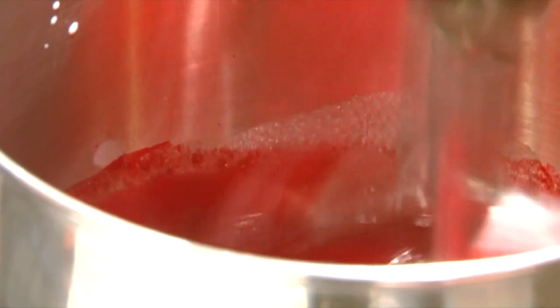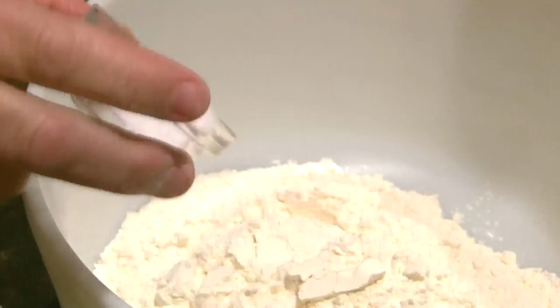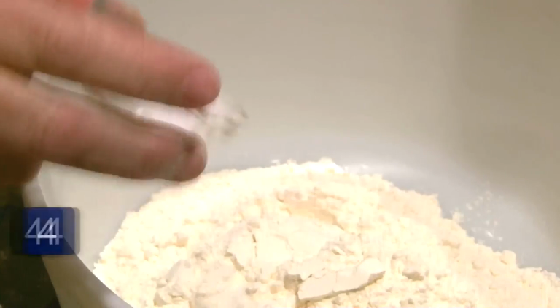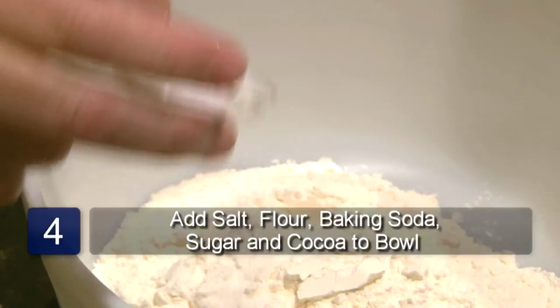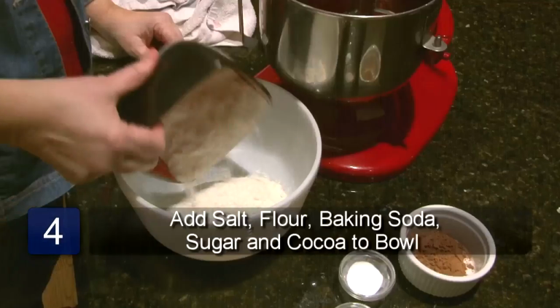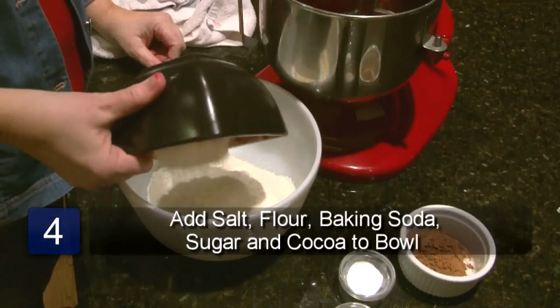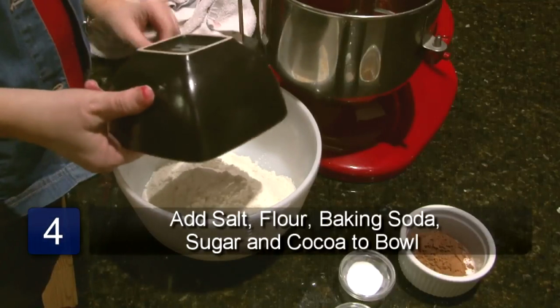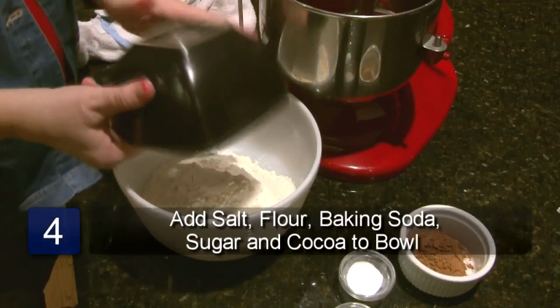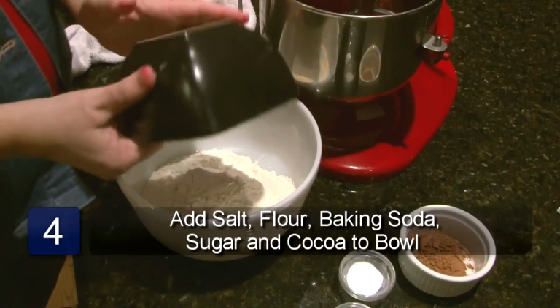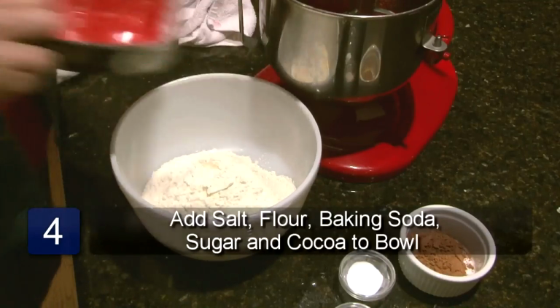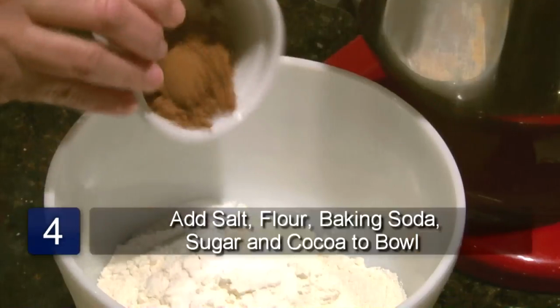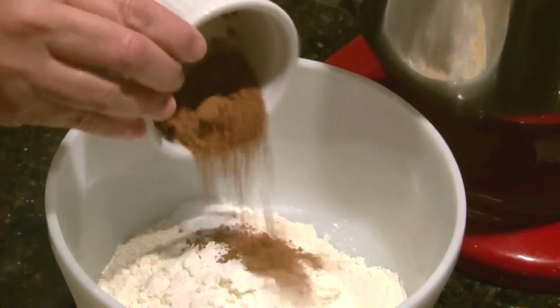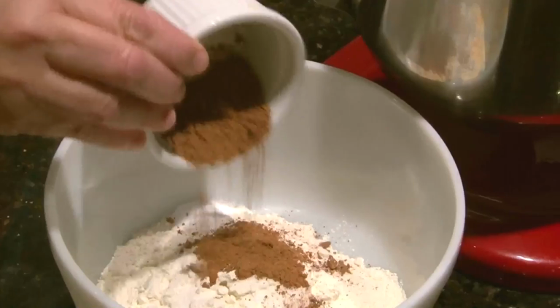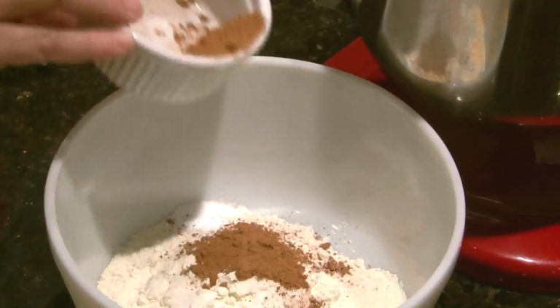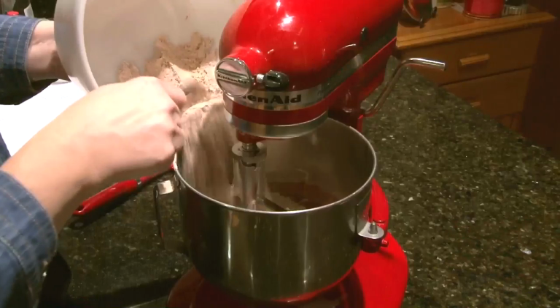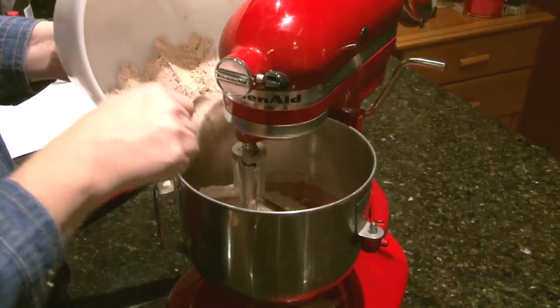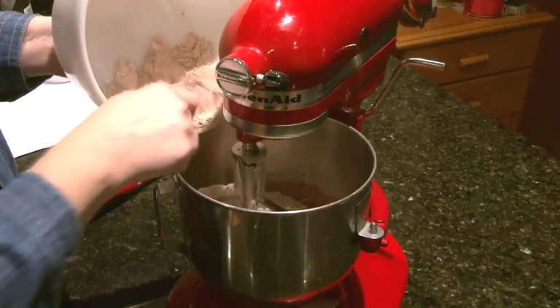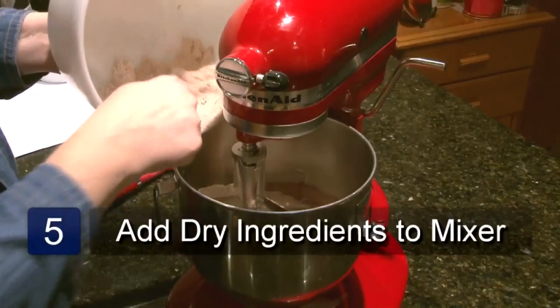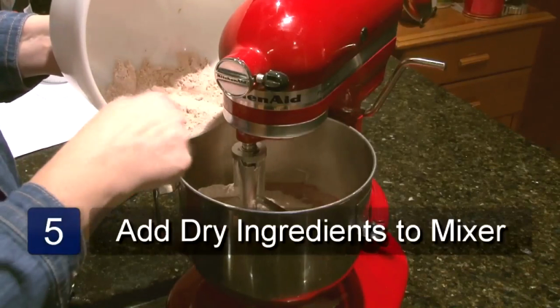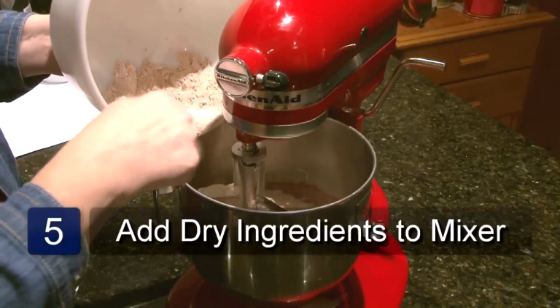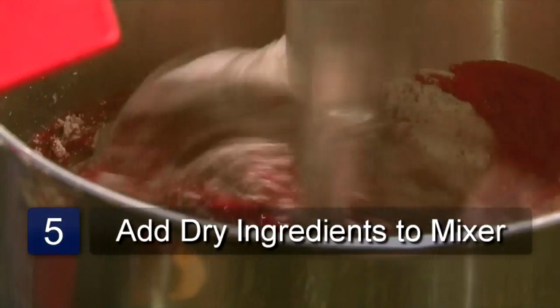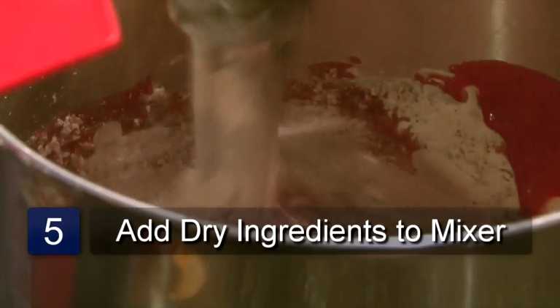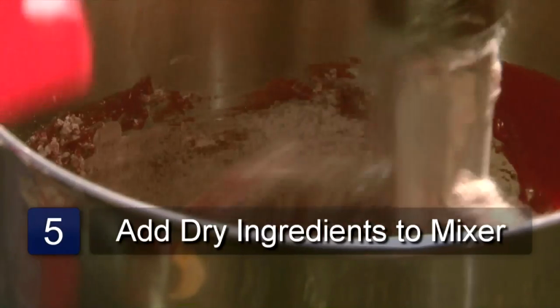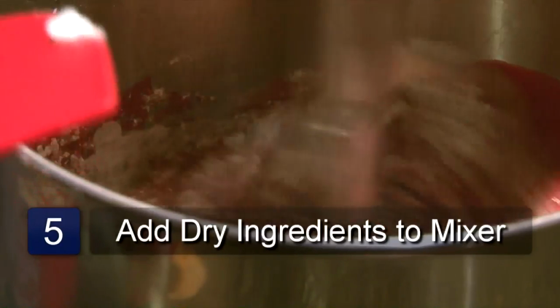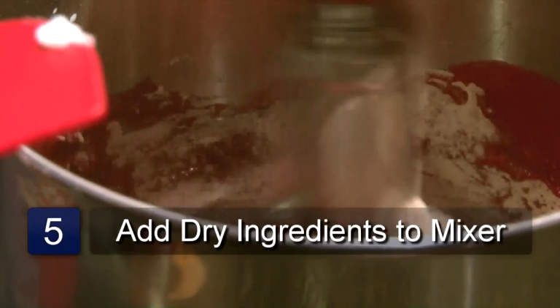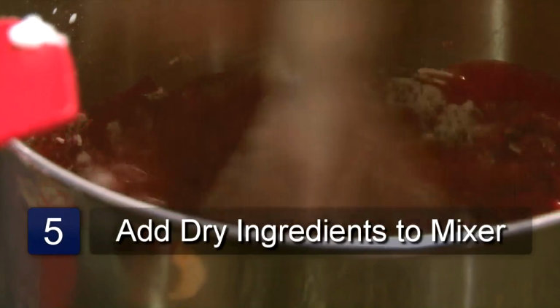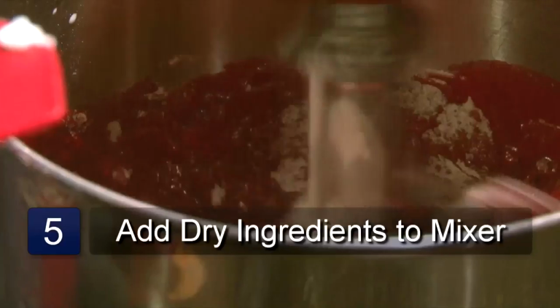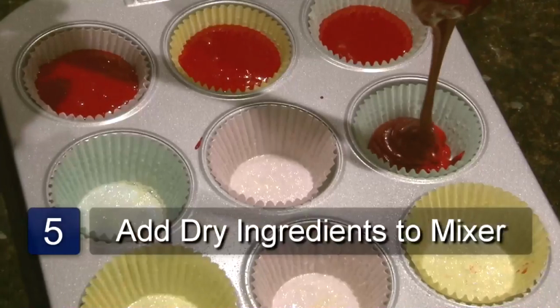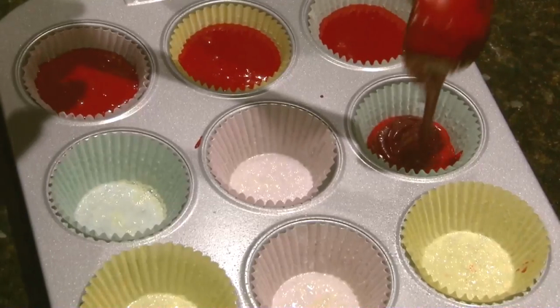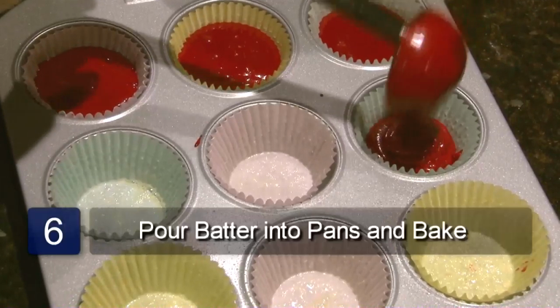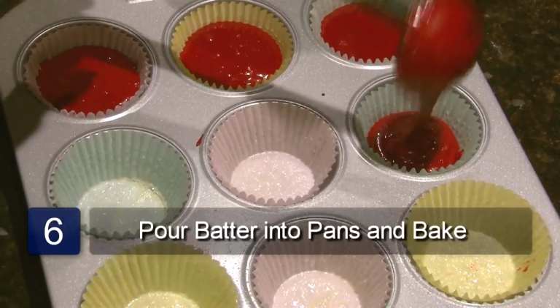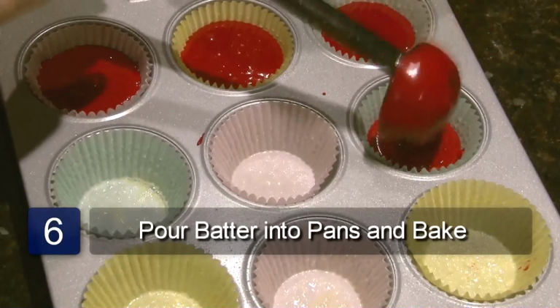Combine the salt, flour, baking soda, sugar, and cocoa in a separate bowl. Add the flour mixture to the wet ingredients and mix together on medium until smooth. Pour the batter evenly into the cupcake papers.